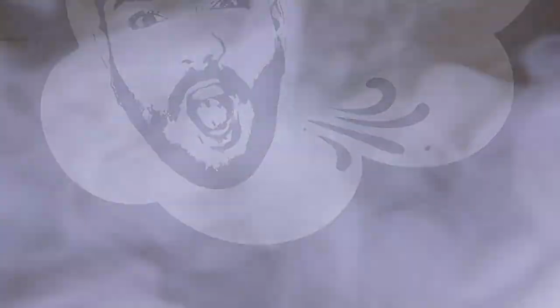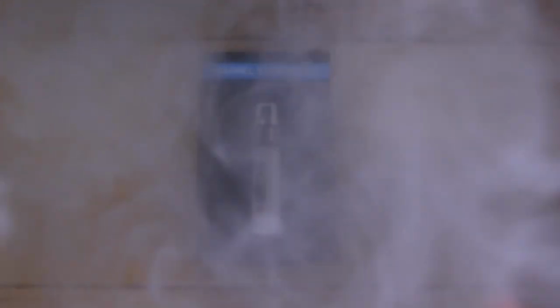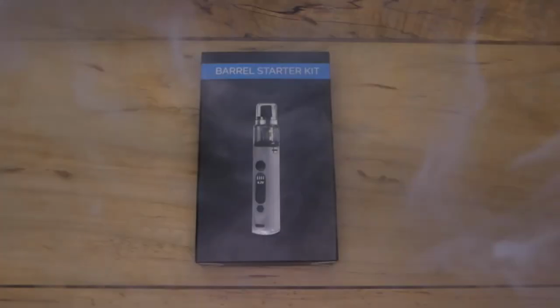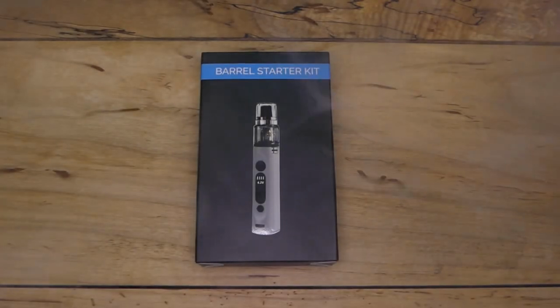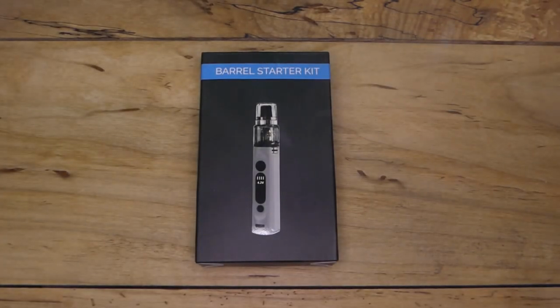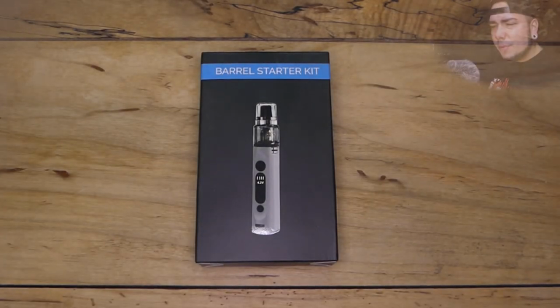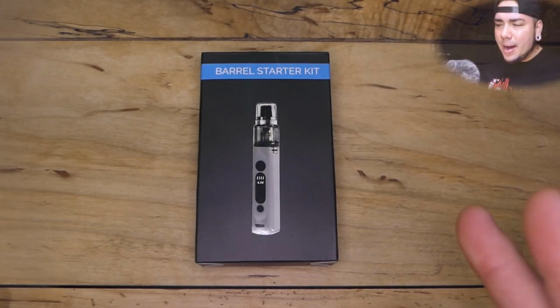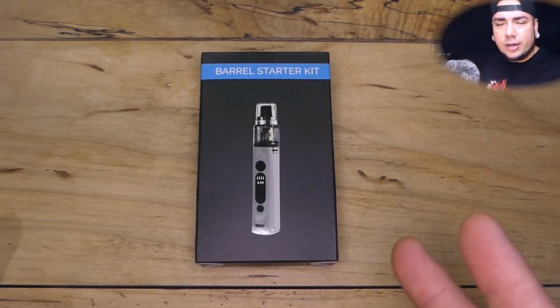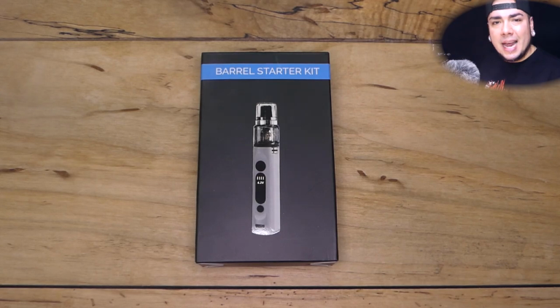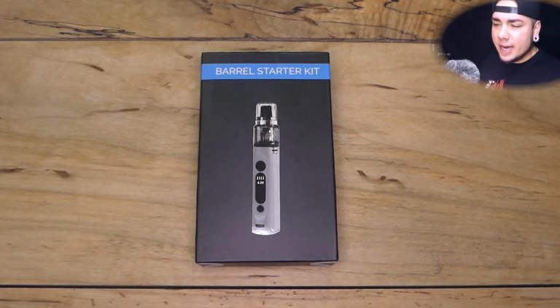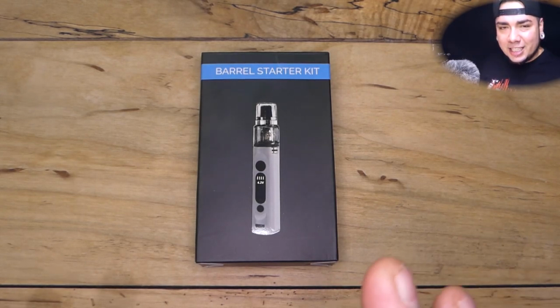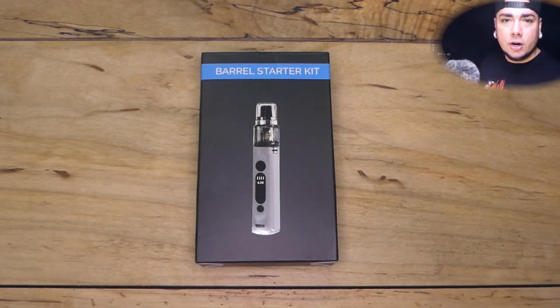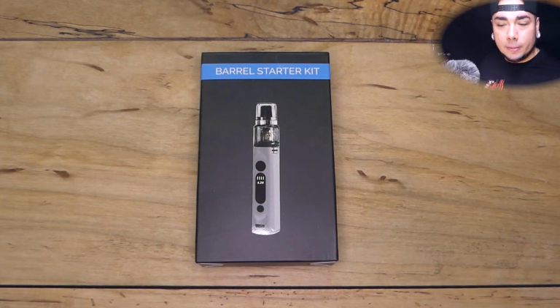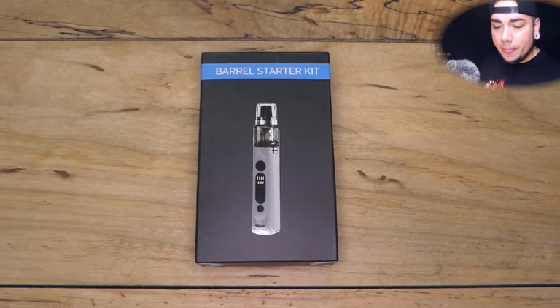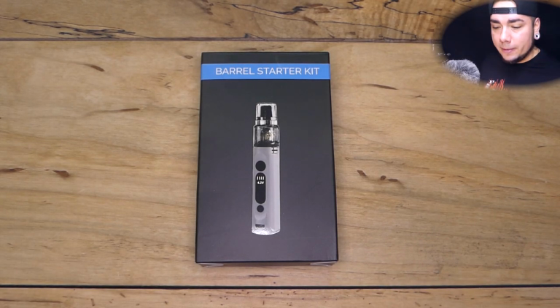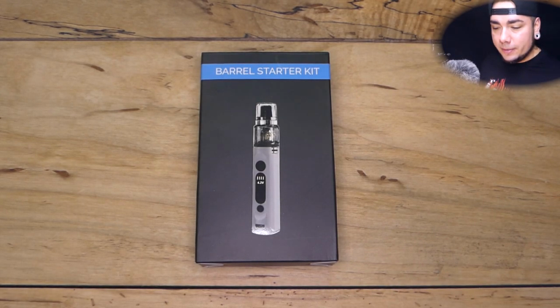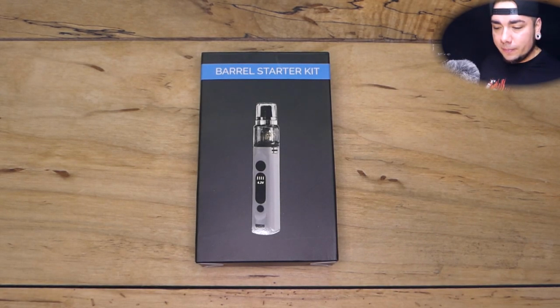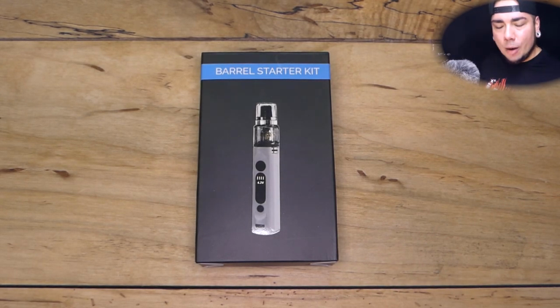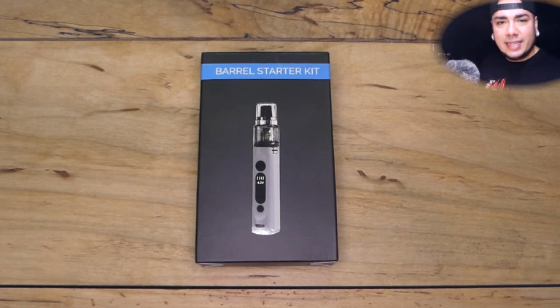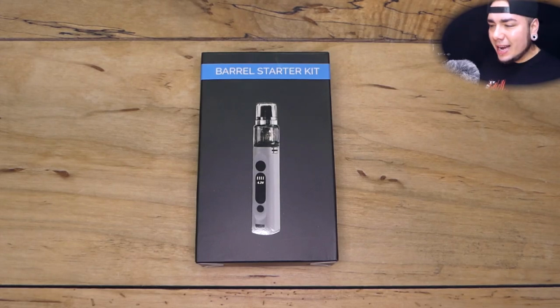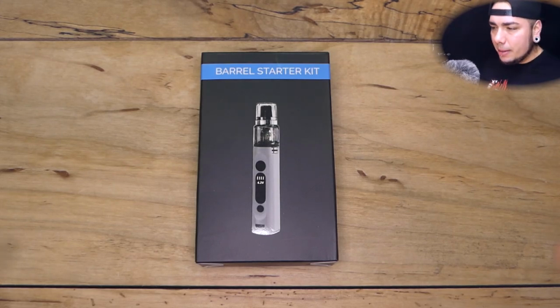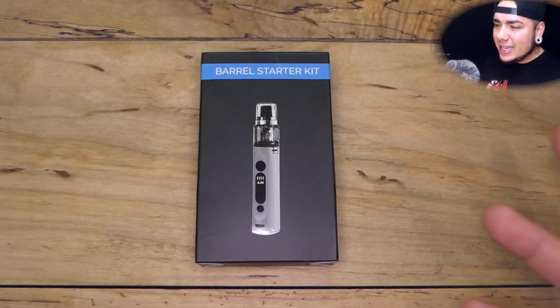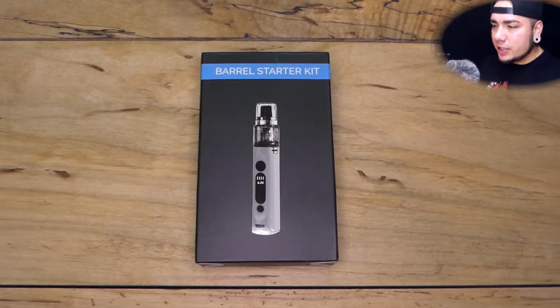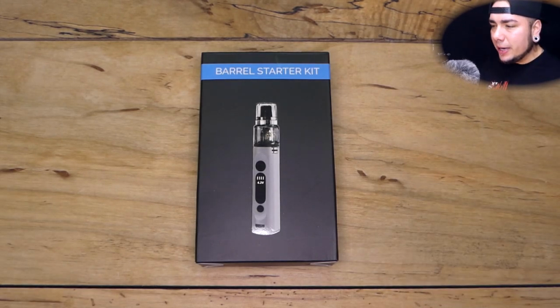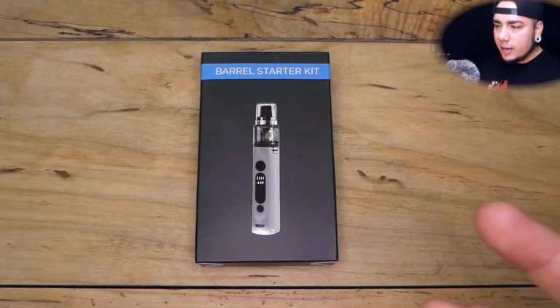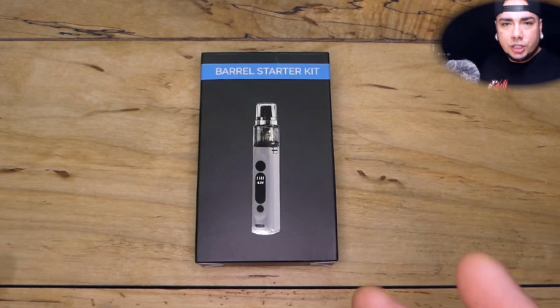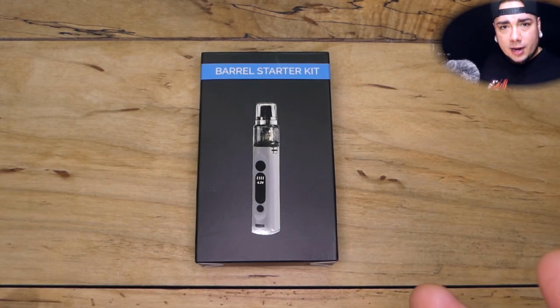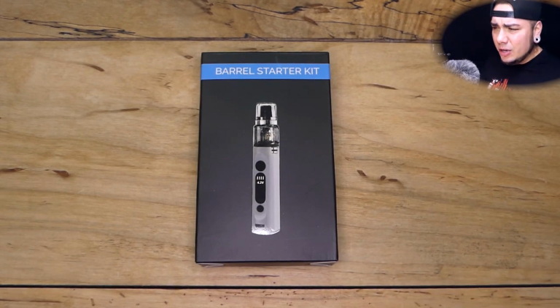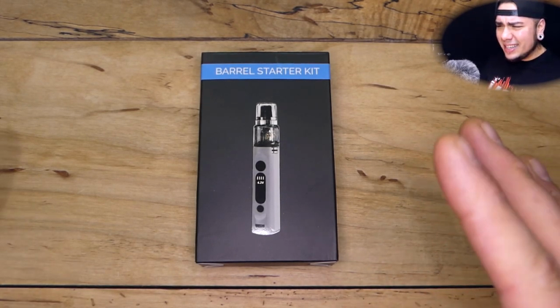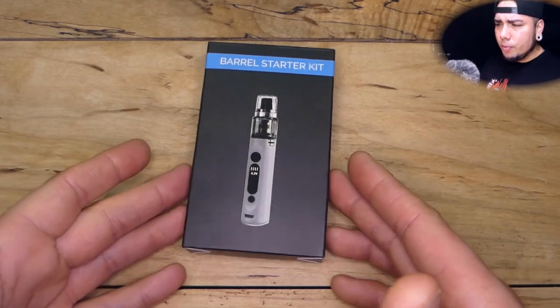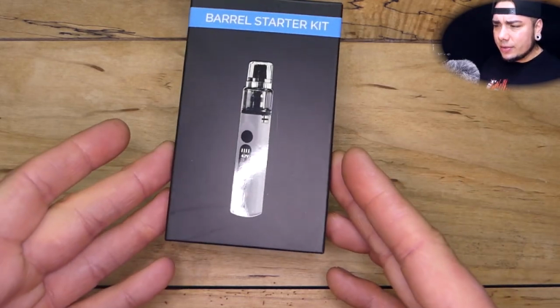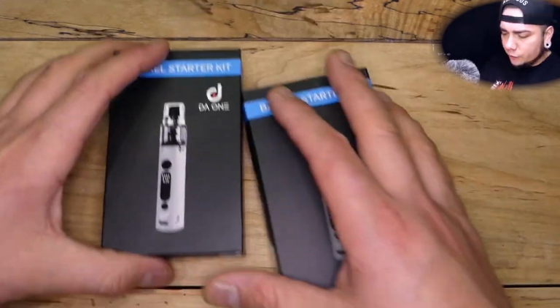Welcome to Up Close and Personal with your boy Thesis. Real quick — today we've got the Barrel Starter Kit by DadWanTech. That's dadwantechtw.com, hit them up. They did sponsor this video, big shout out to them, I appreciate it. With that said, let's go ahead and break it down.